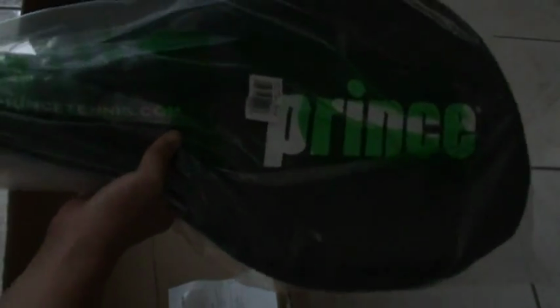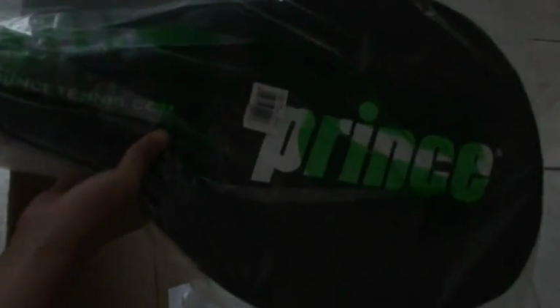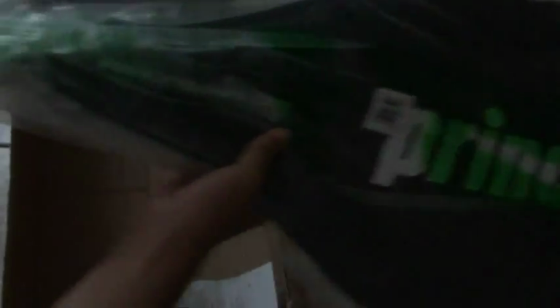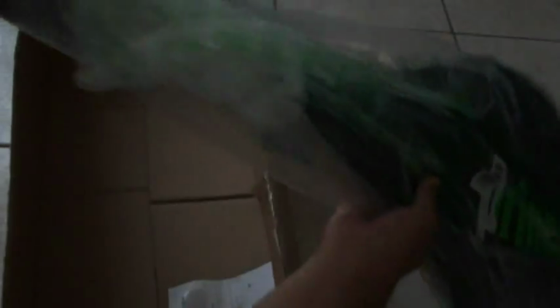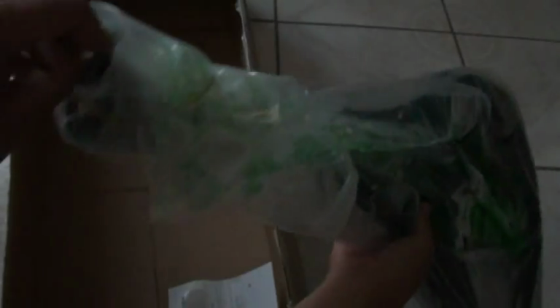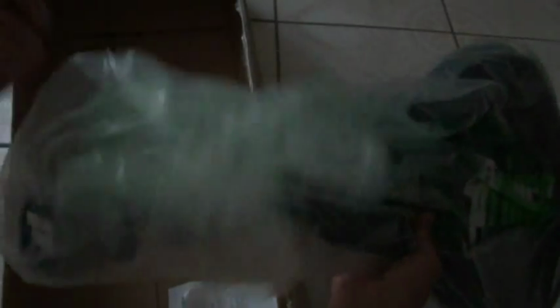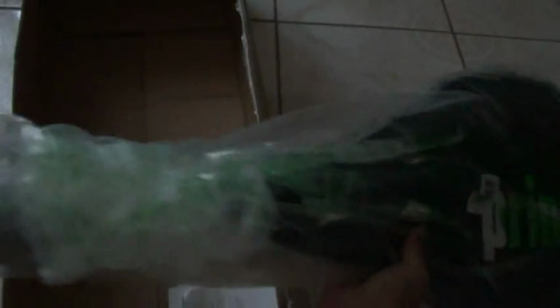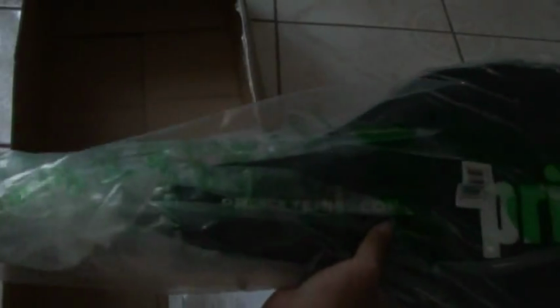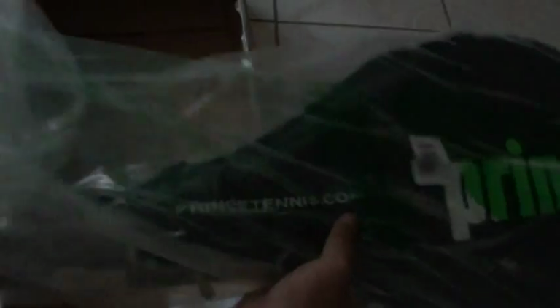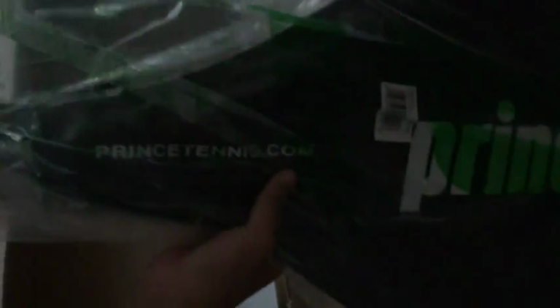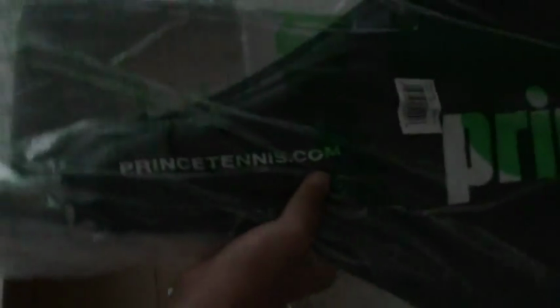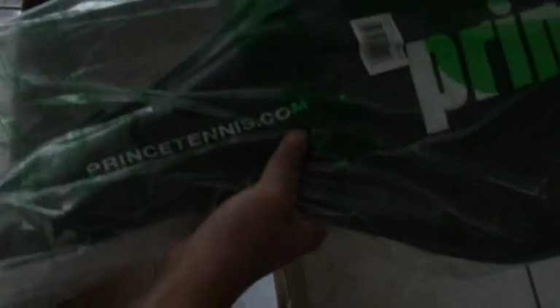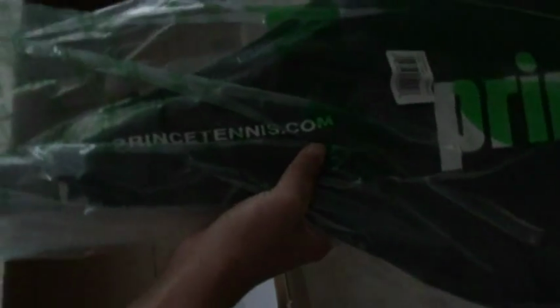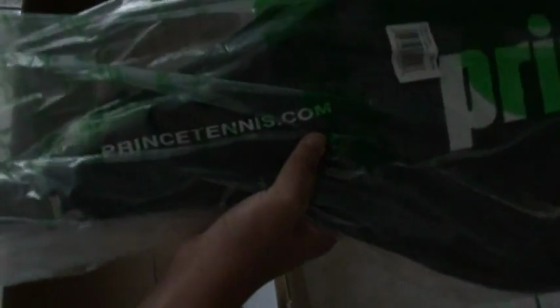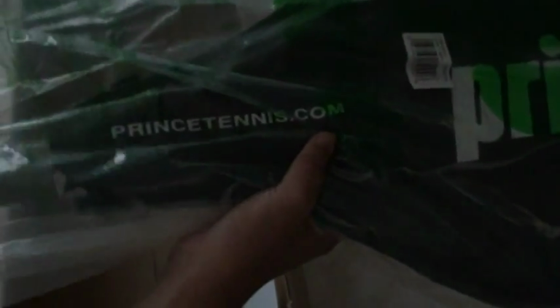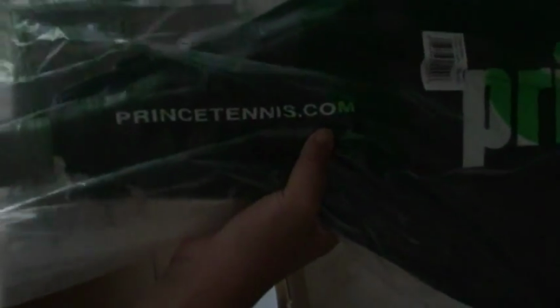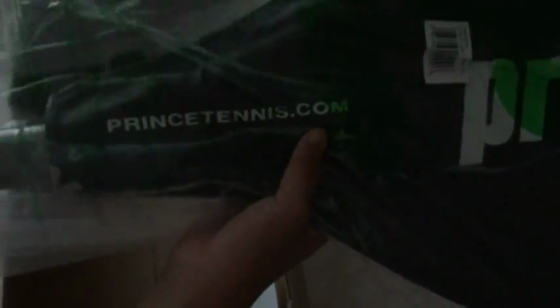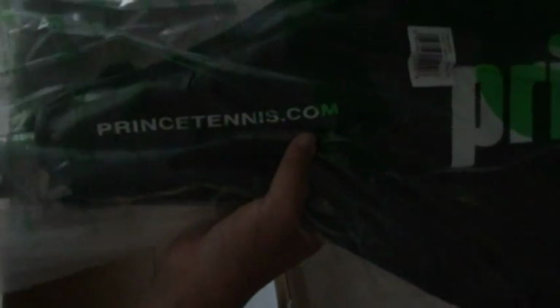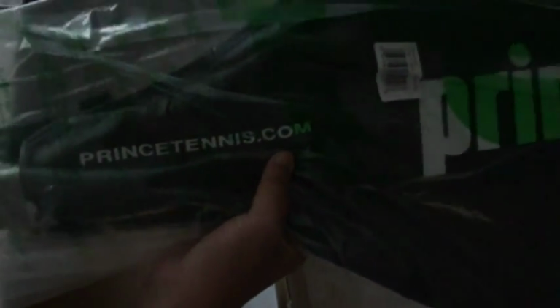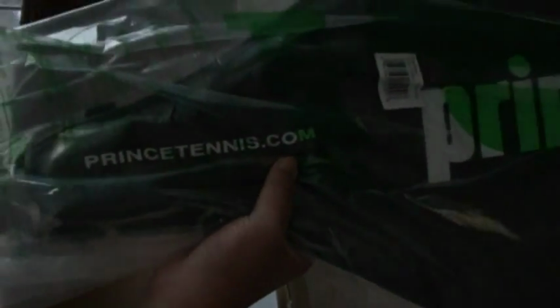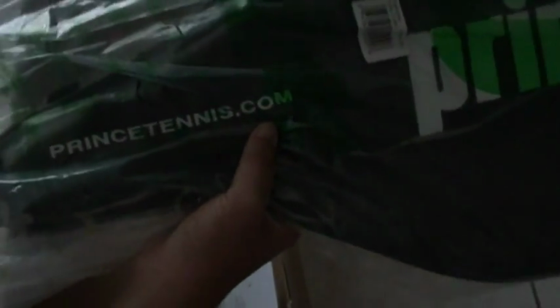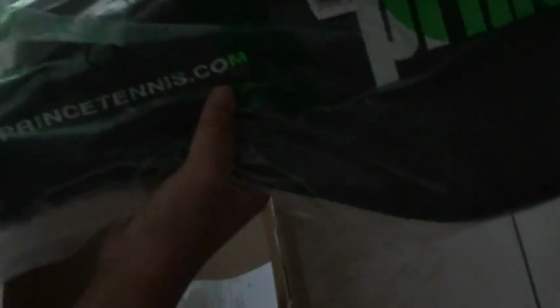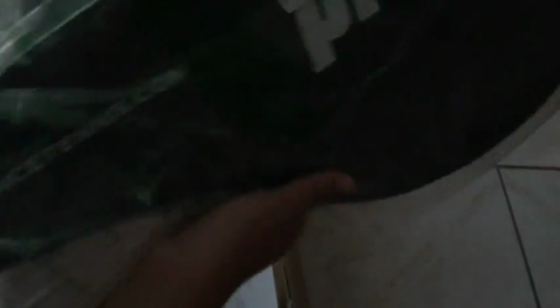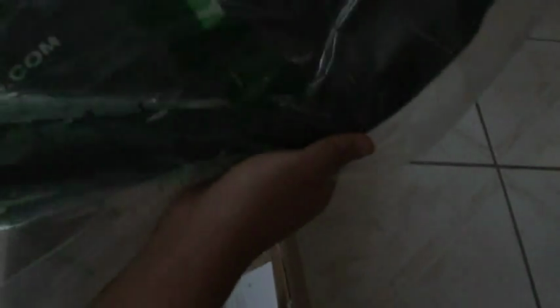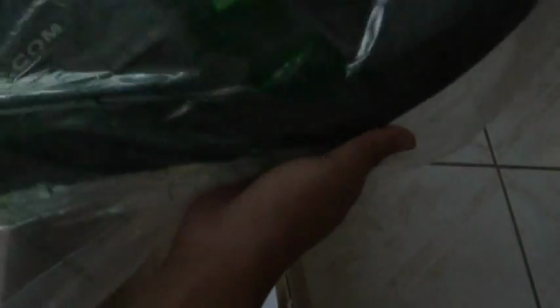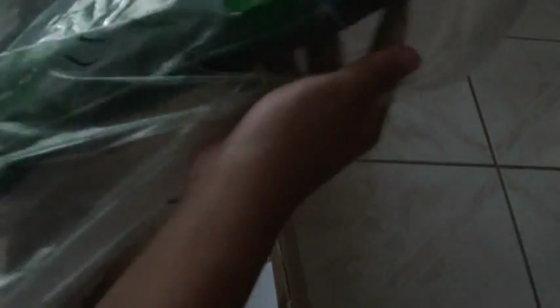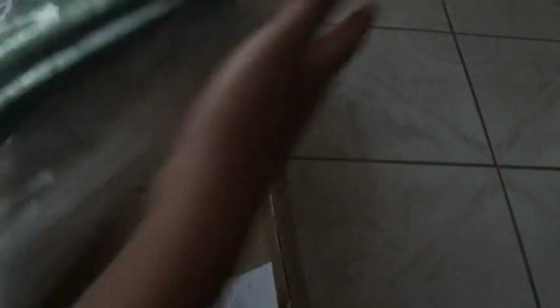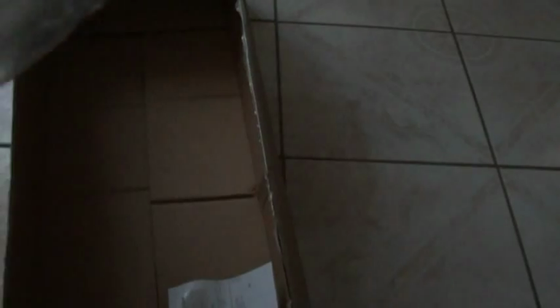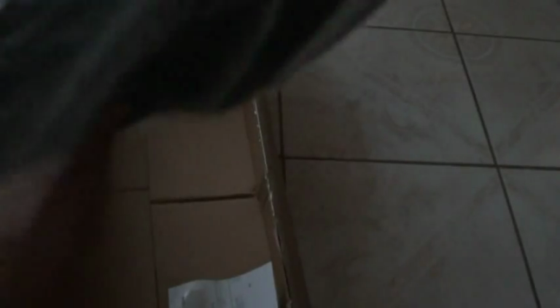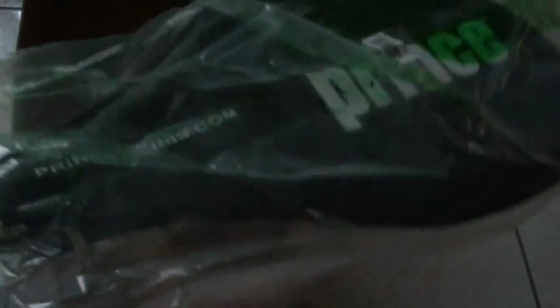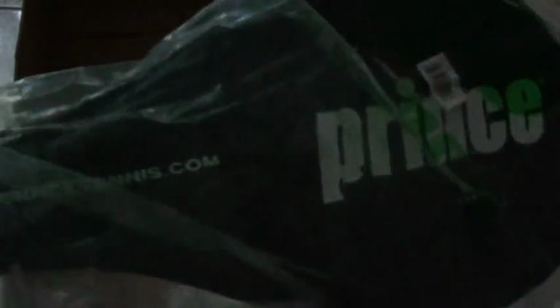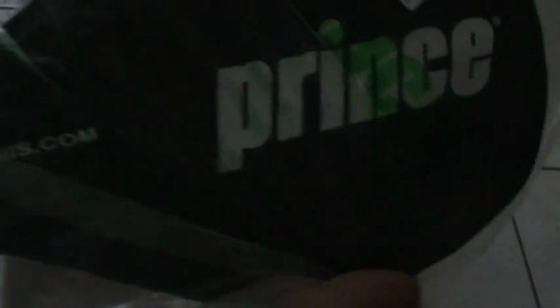So let's take this out. Like I said, this is completely free. It would usually cost me $30 bucks, but I got this totally free.